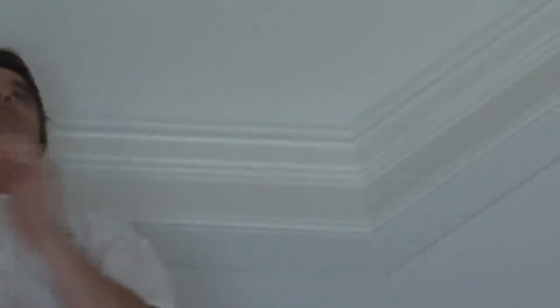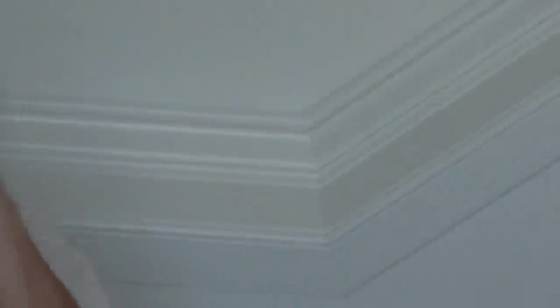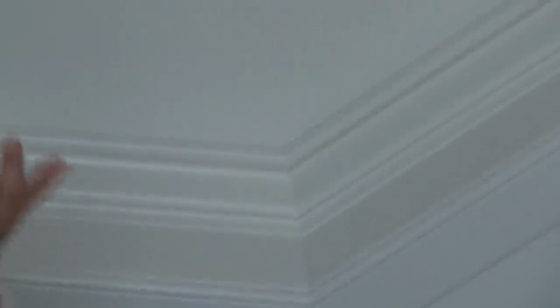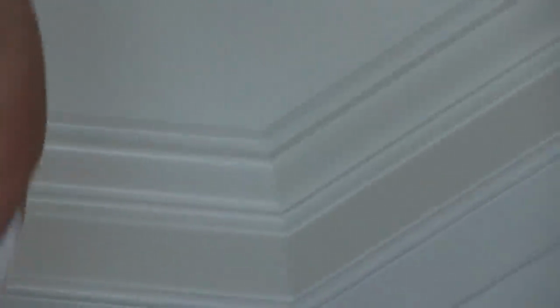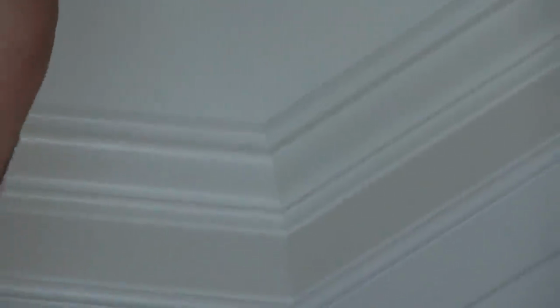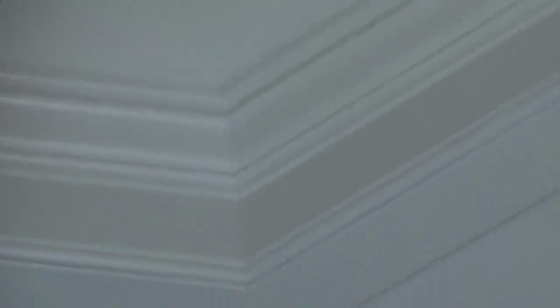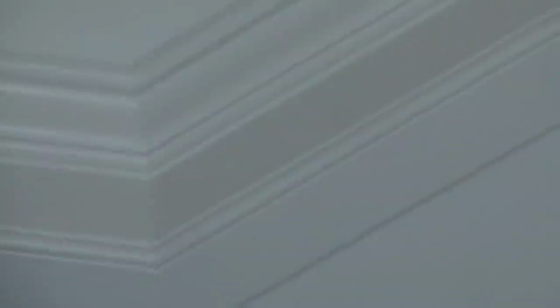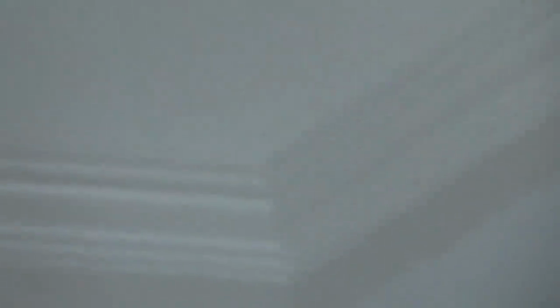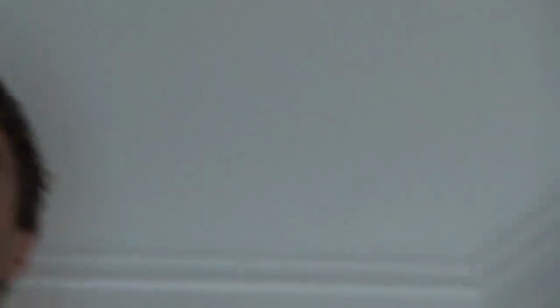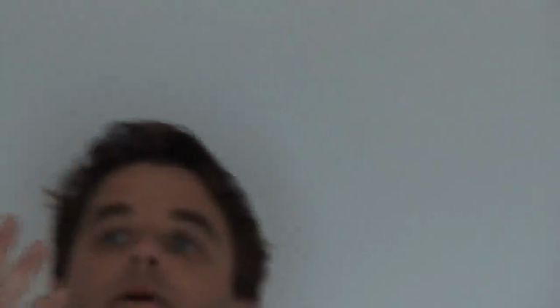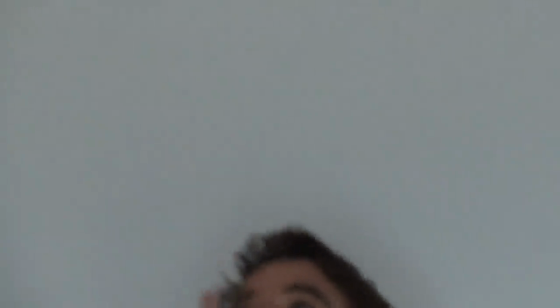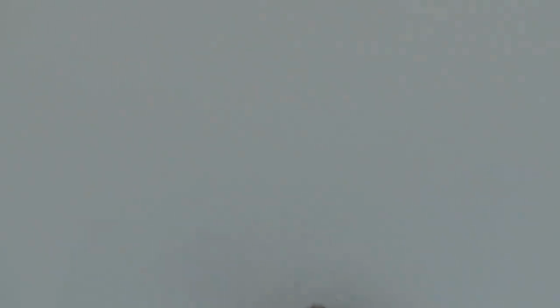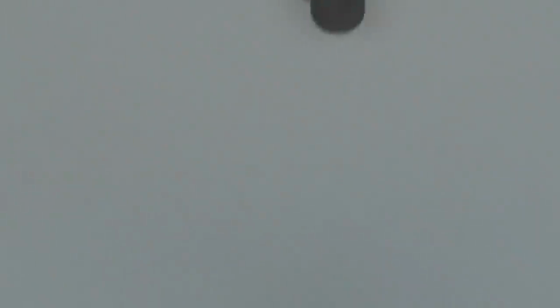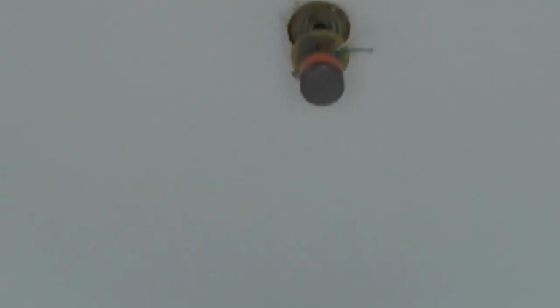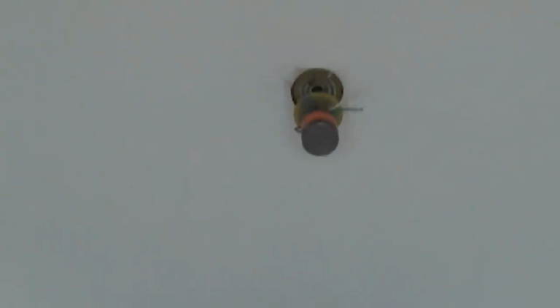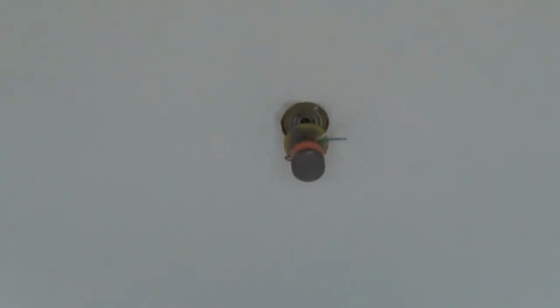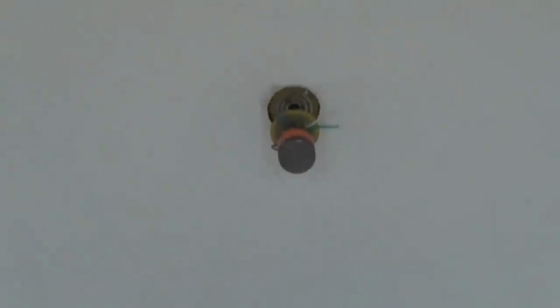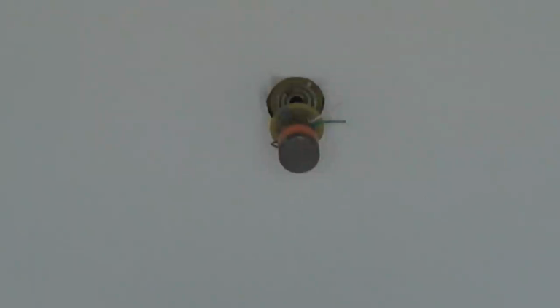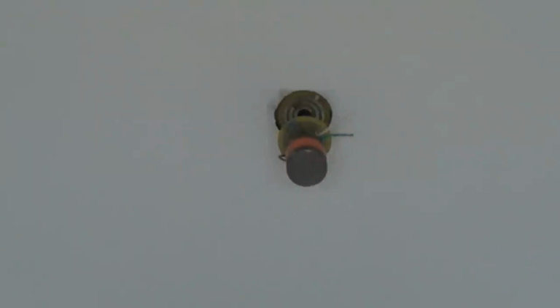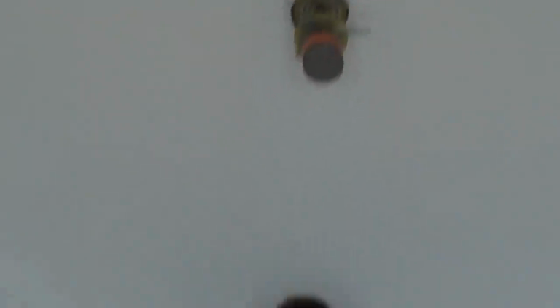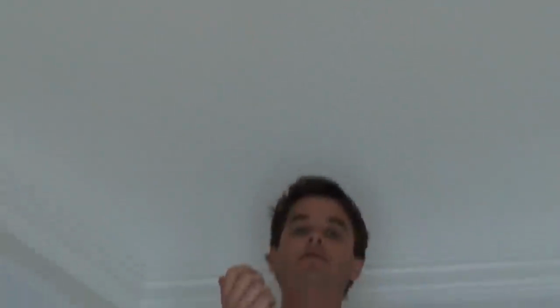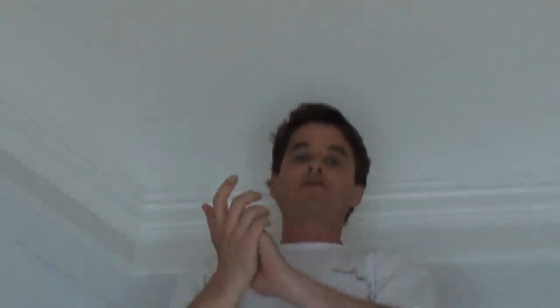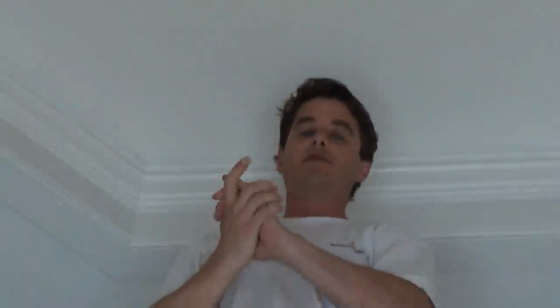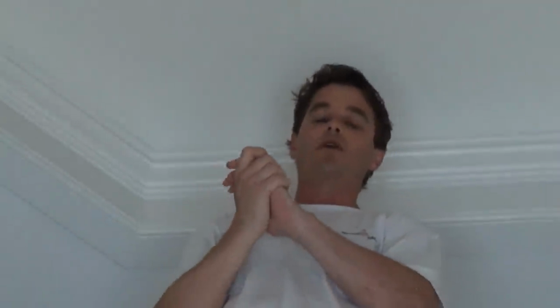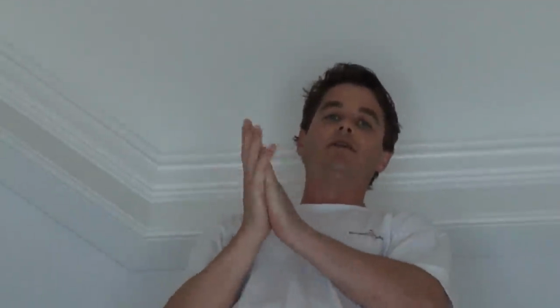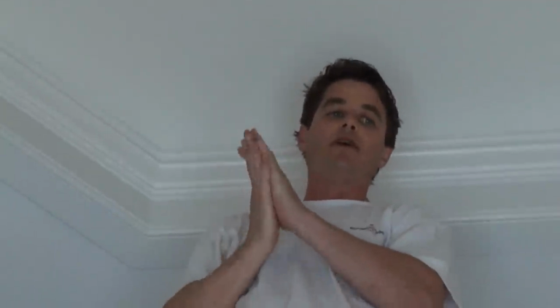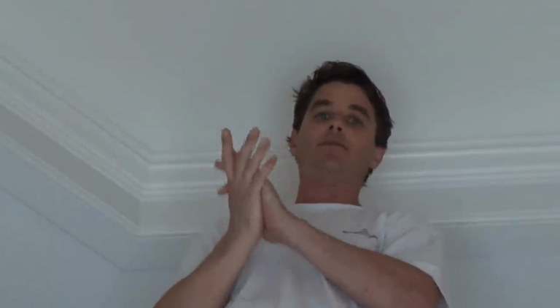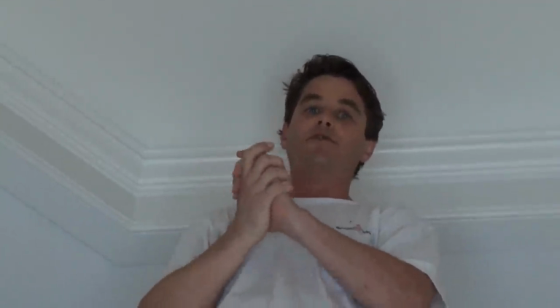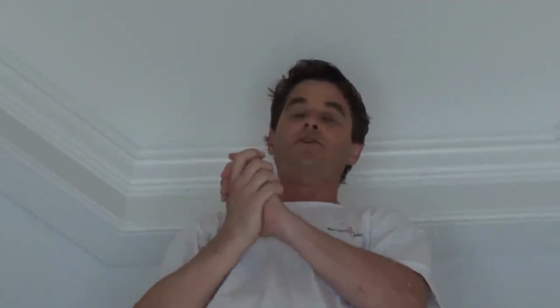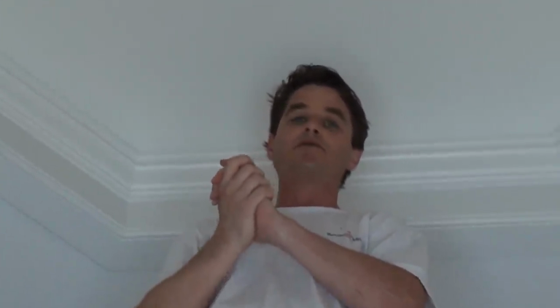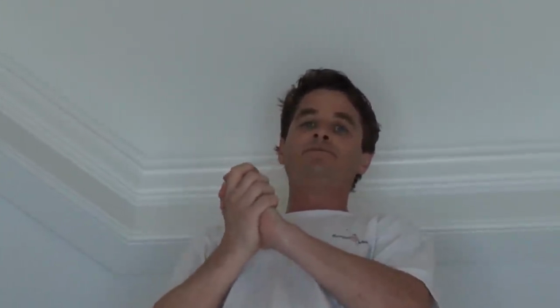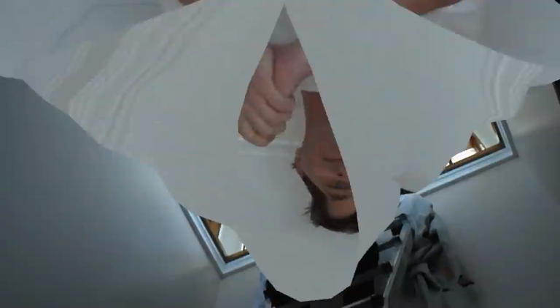And then what we're going to do is we're going to hang a light here. This is just one of the nice features in this house that I've been working on the past few months.